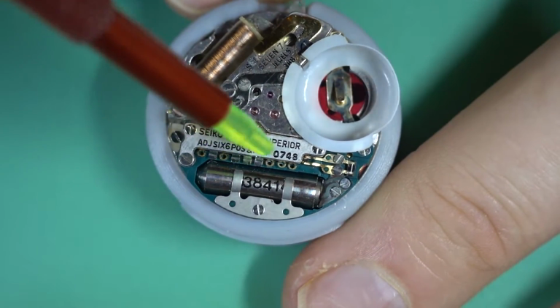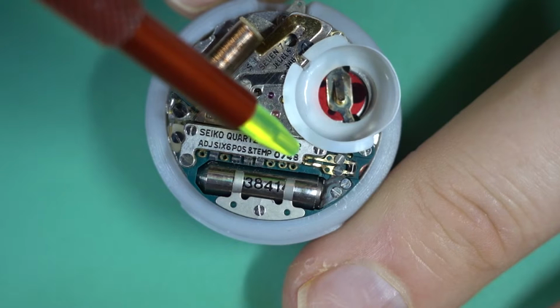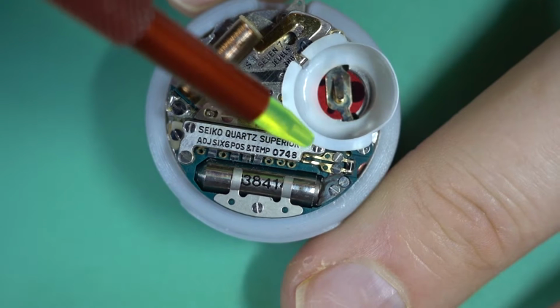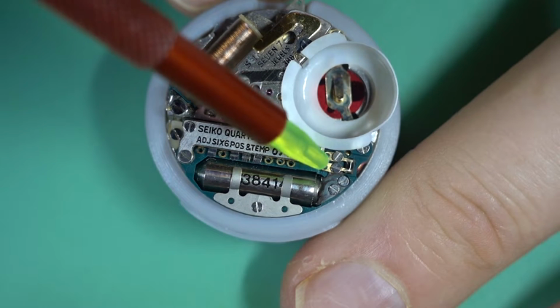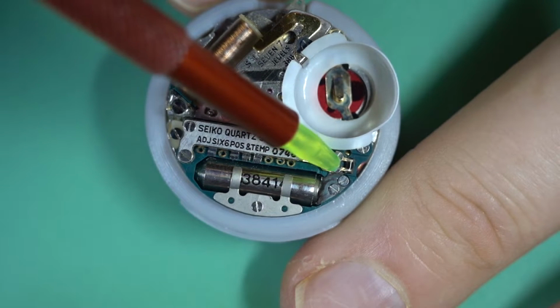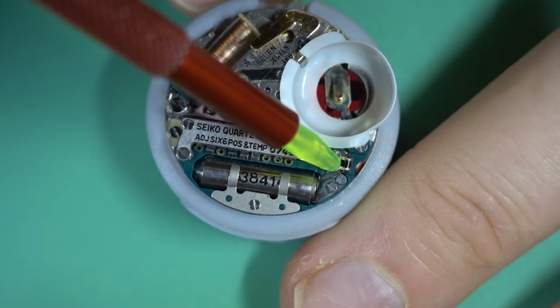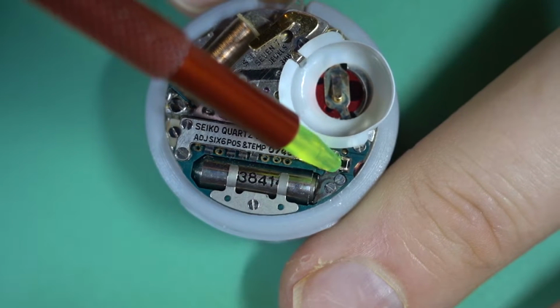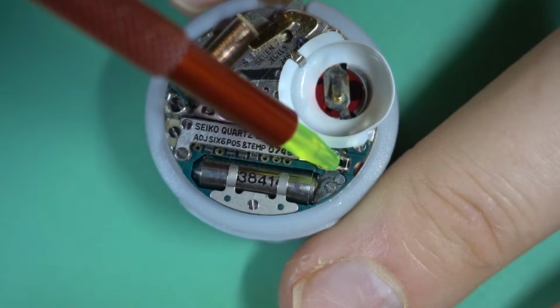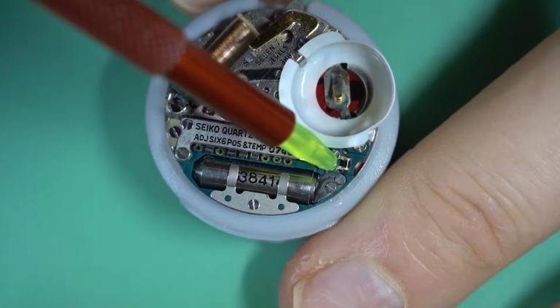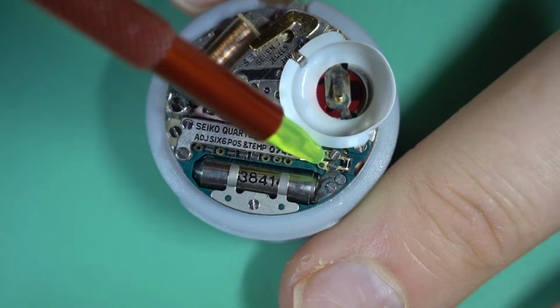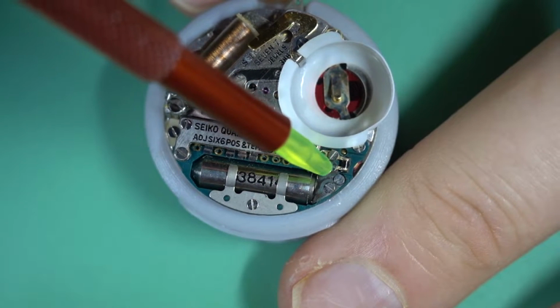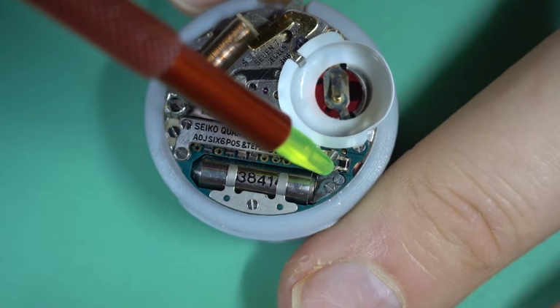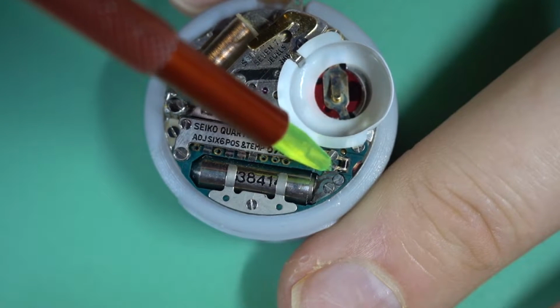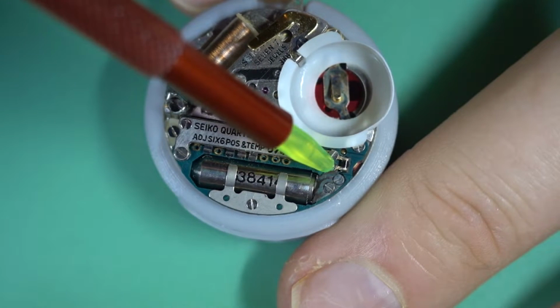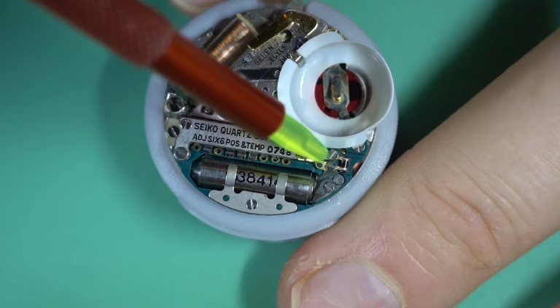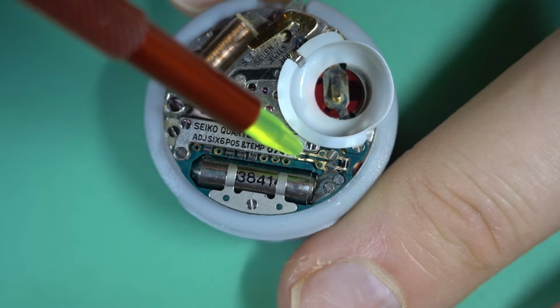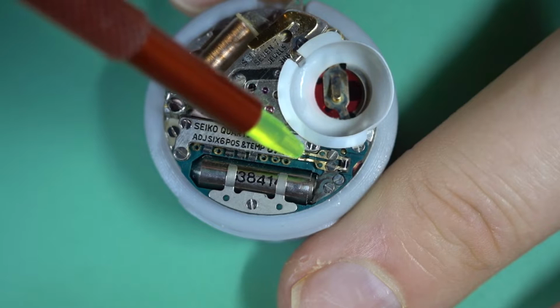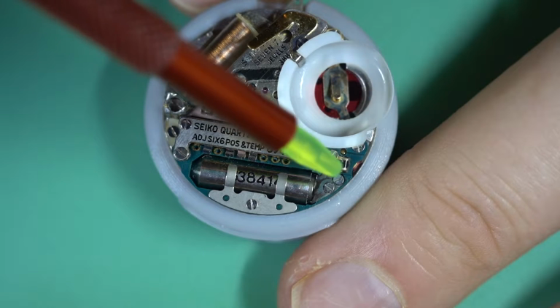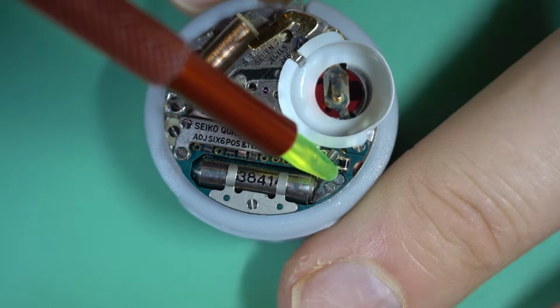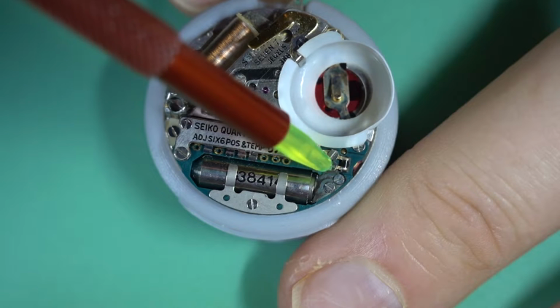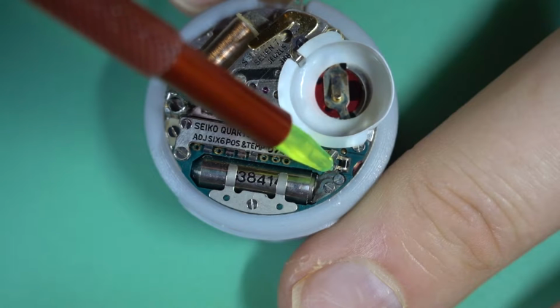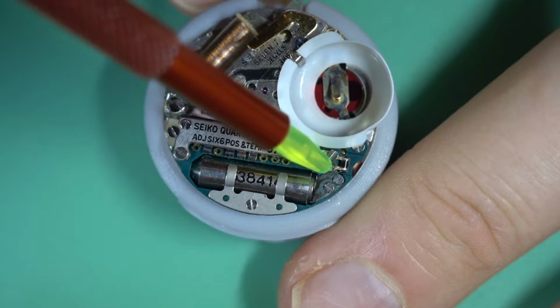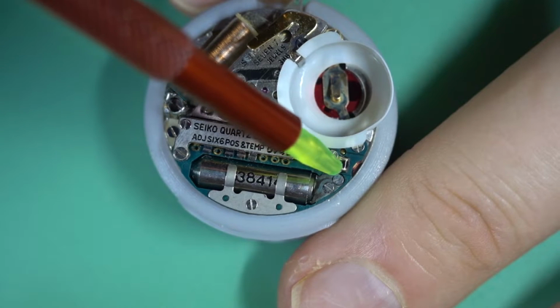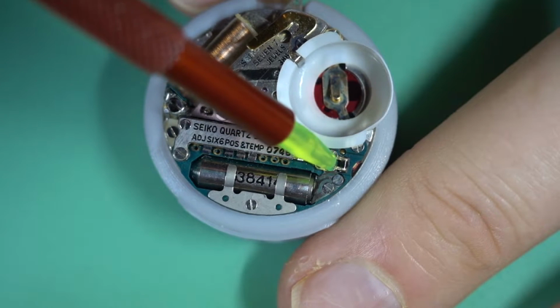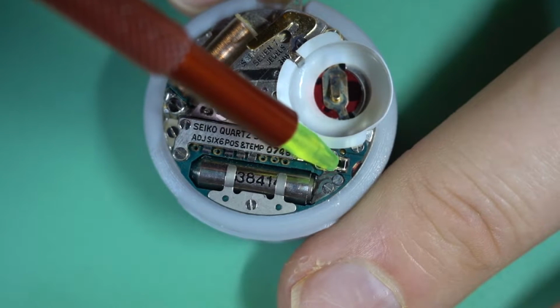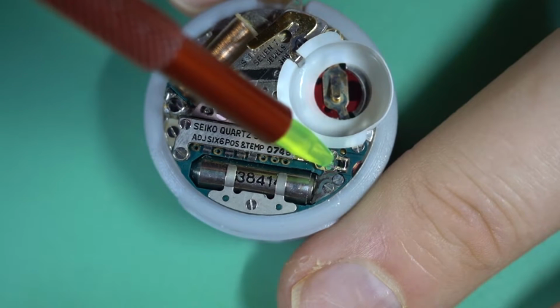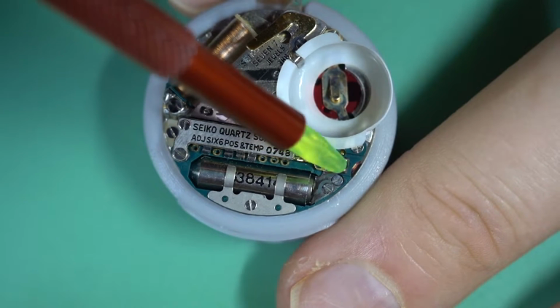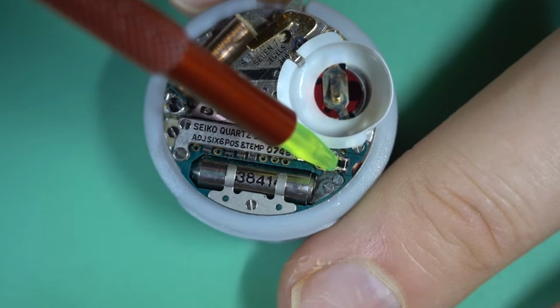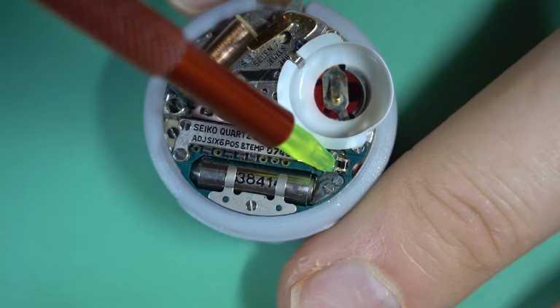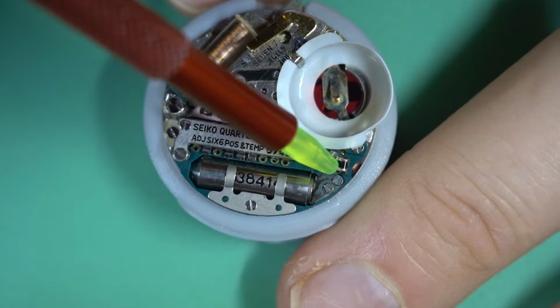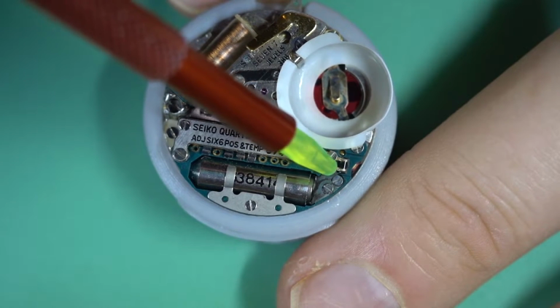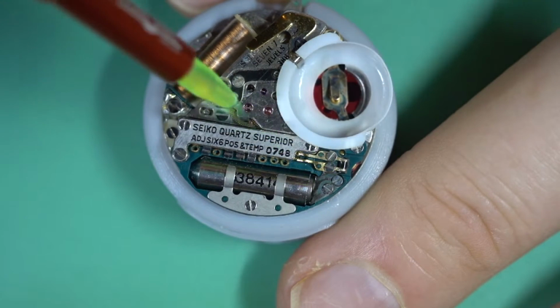Just on the end there is another adjuster as well. That one is for the thermo compensation — it's another little capacitor just on the end there. We don't need to touch that one.